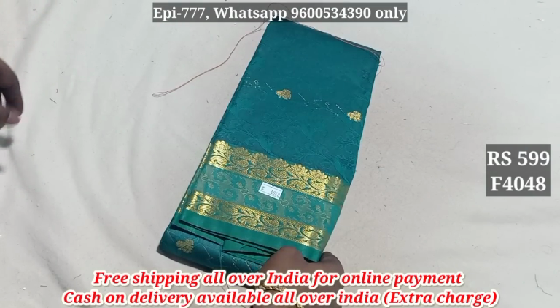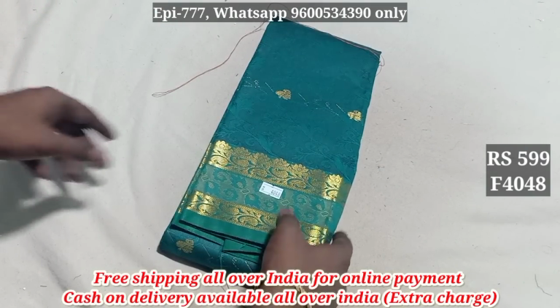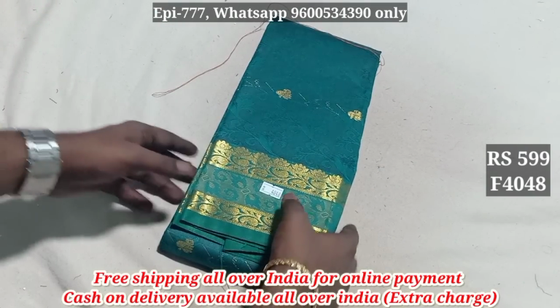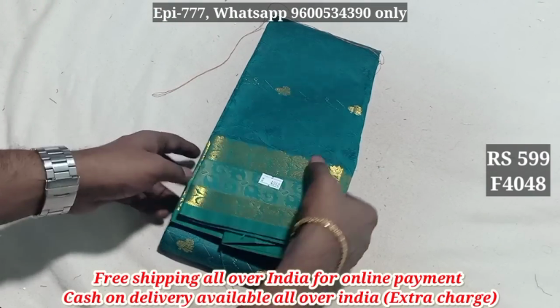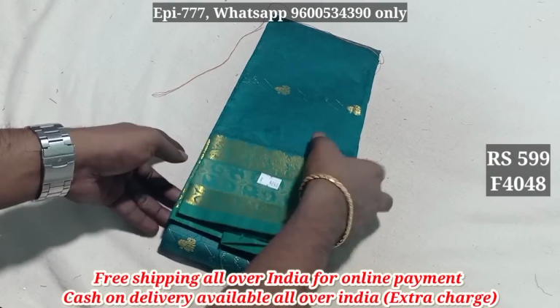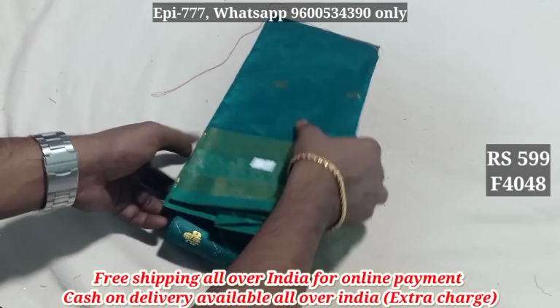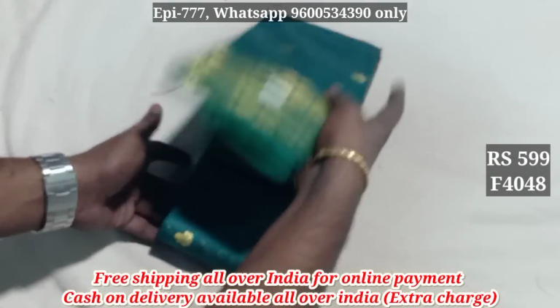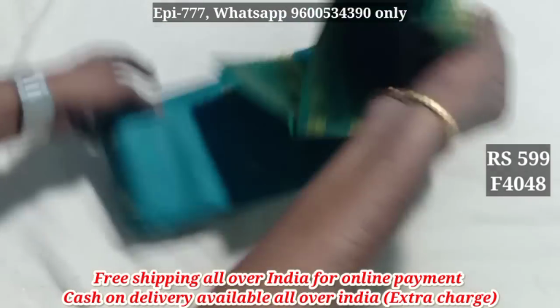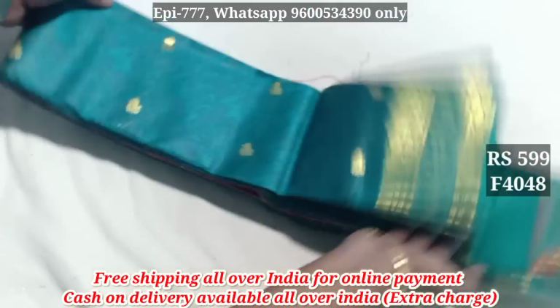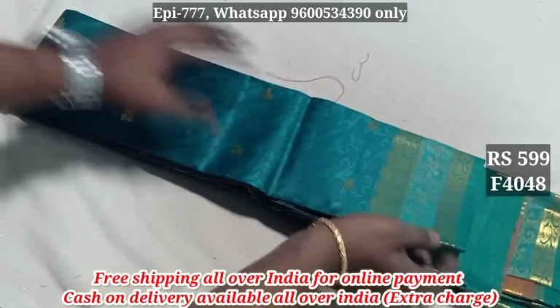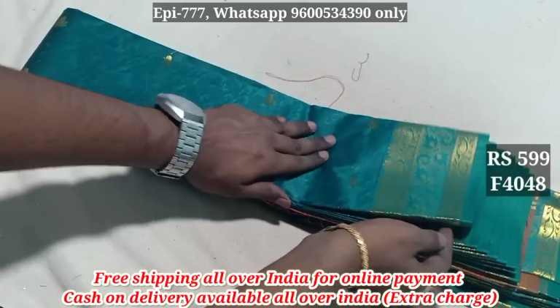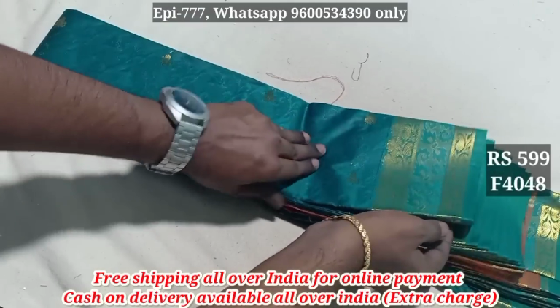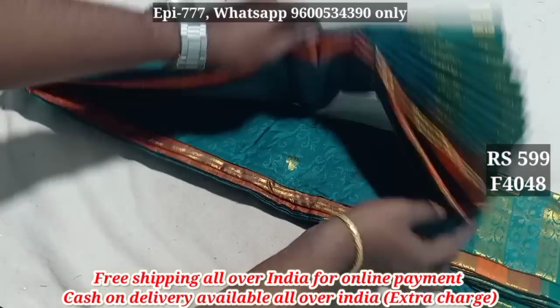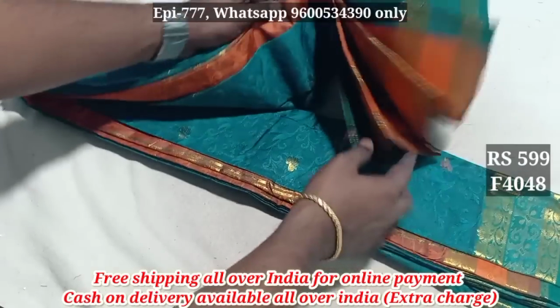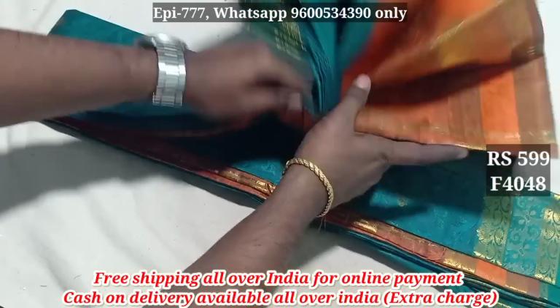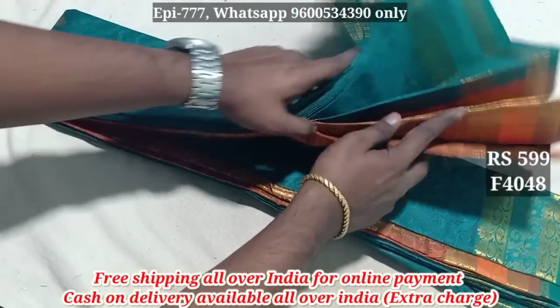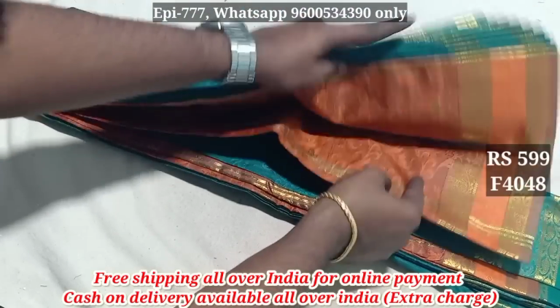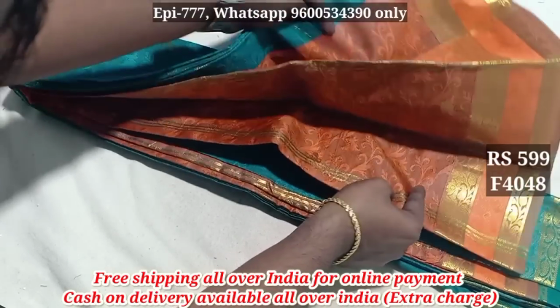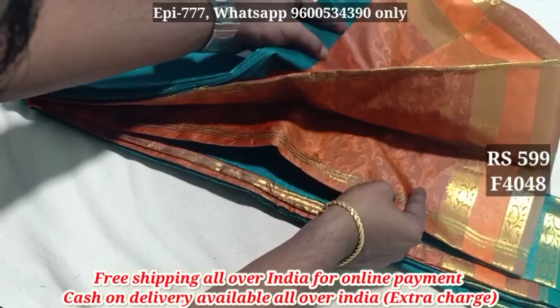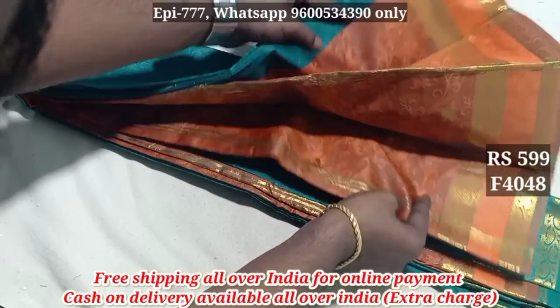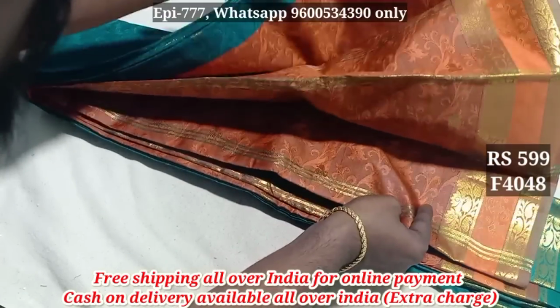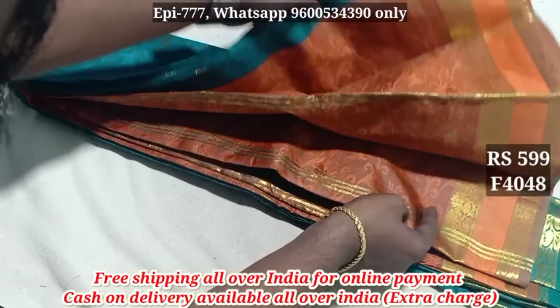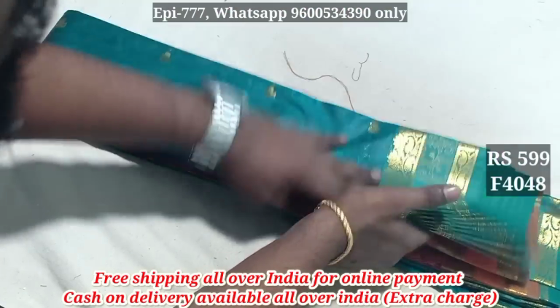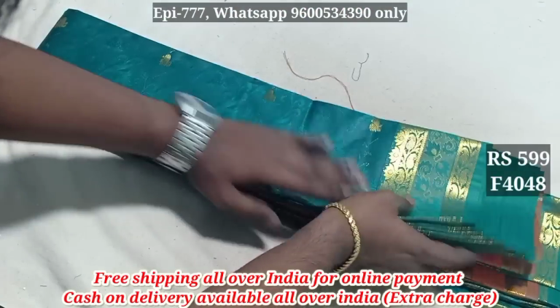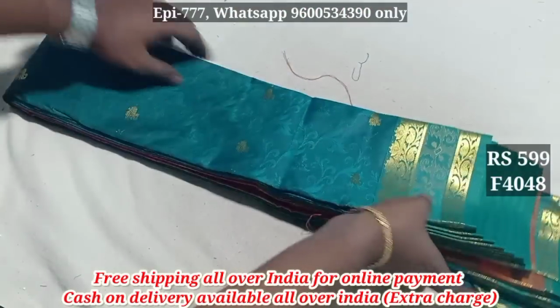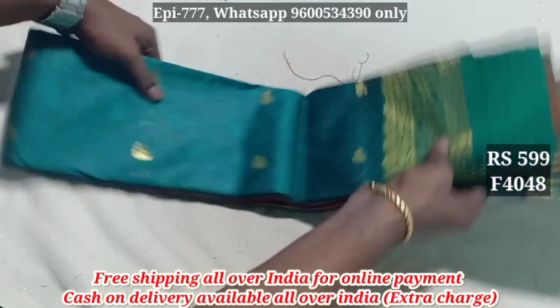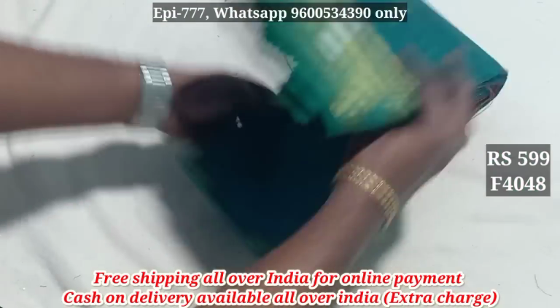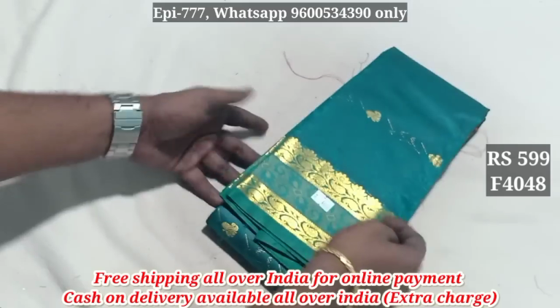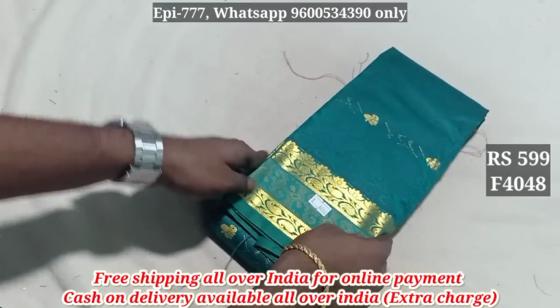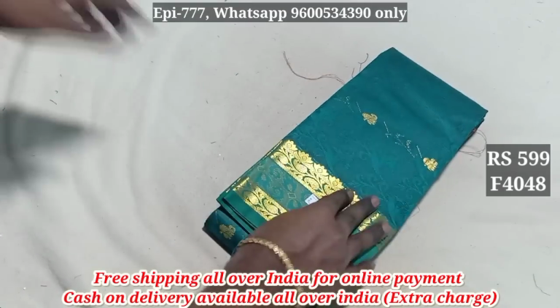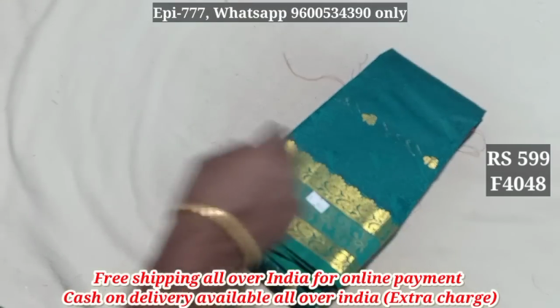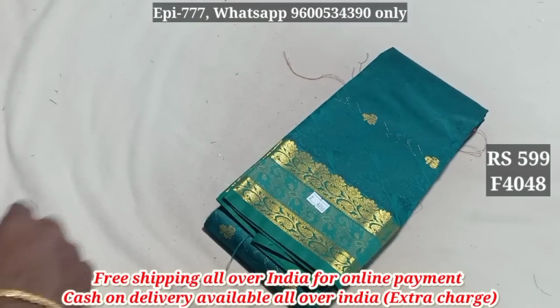Item 4048. It has a blouse. The price is 599.